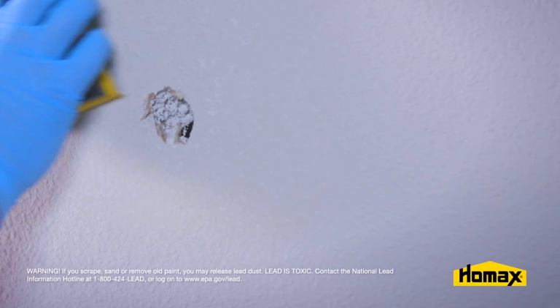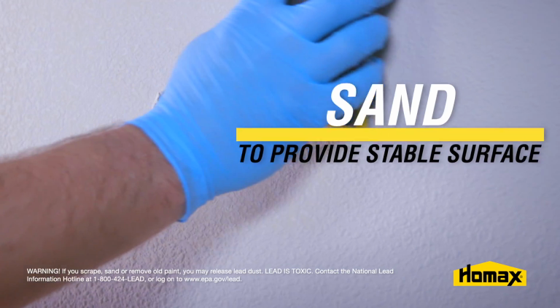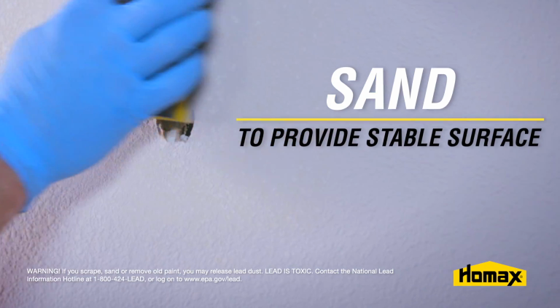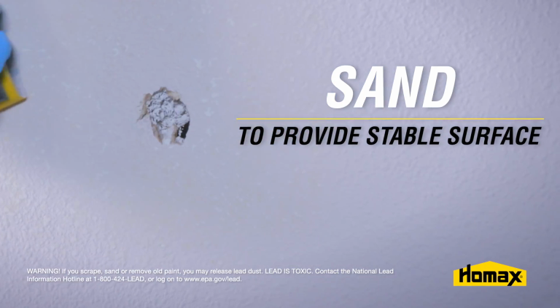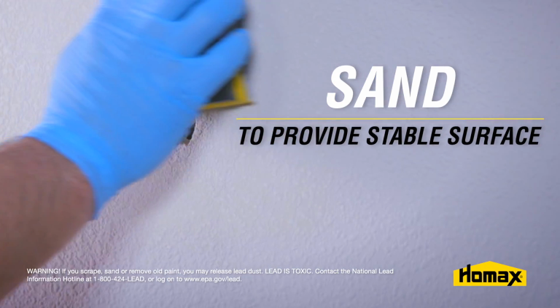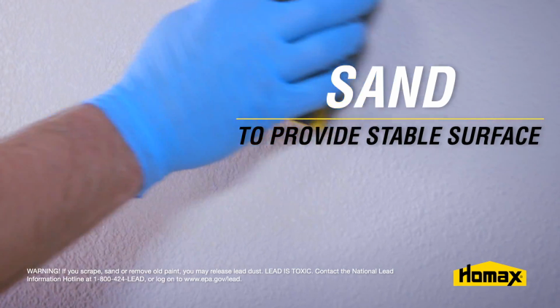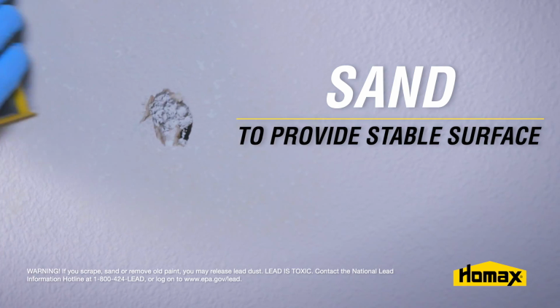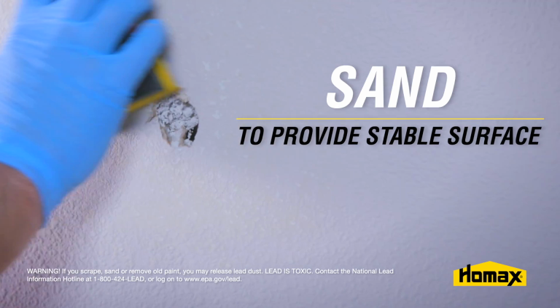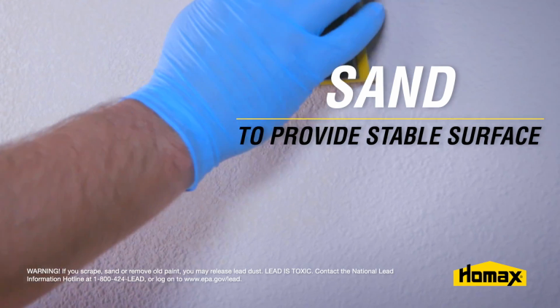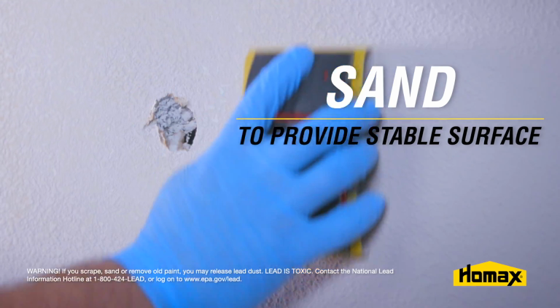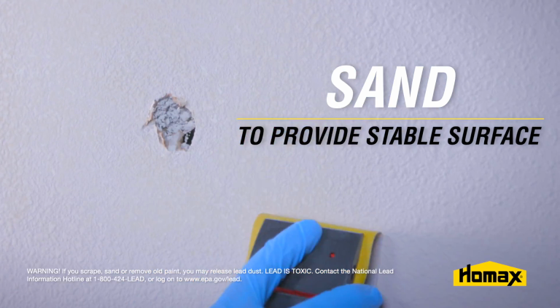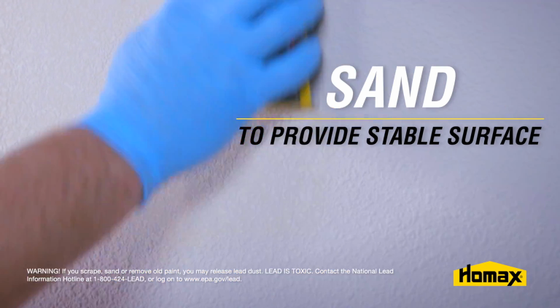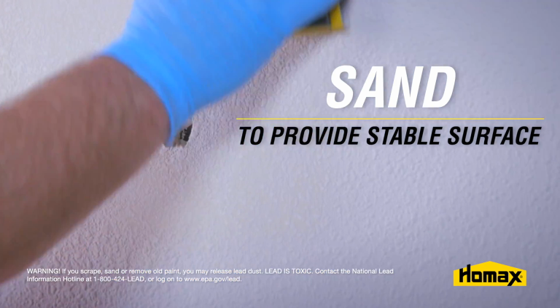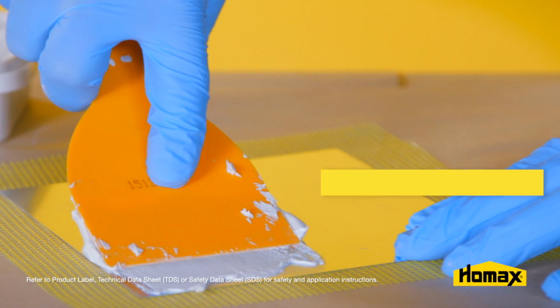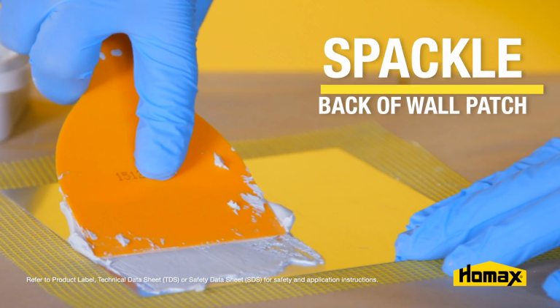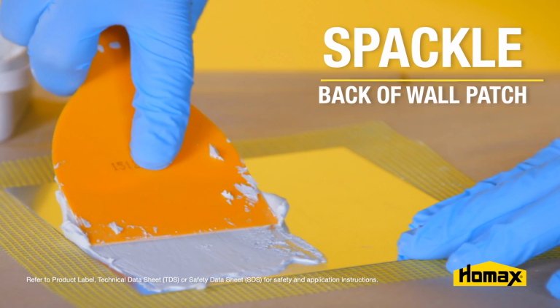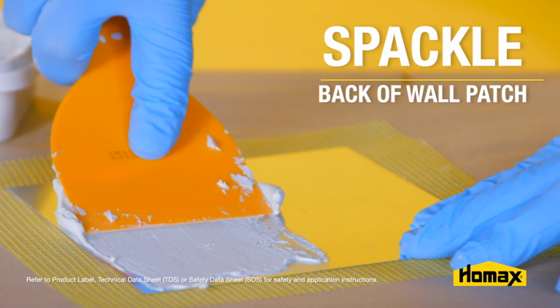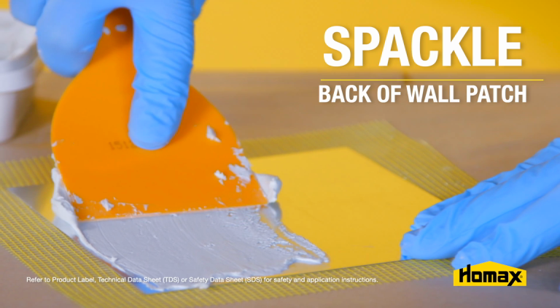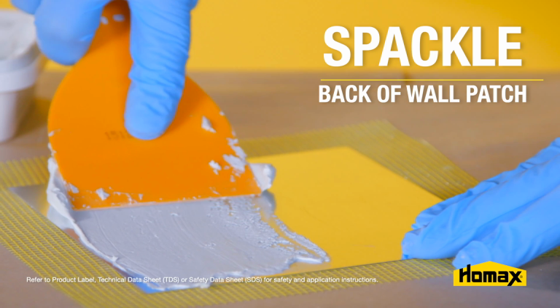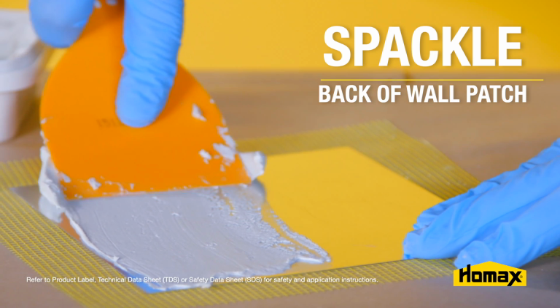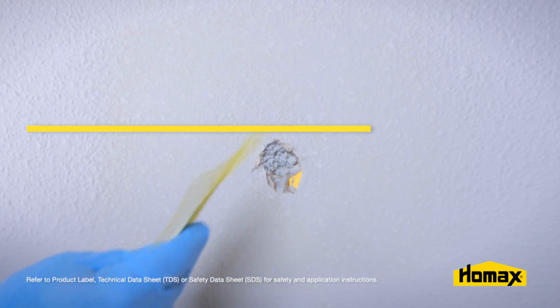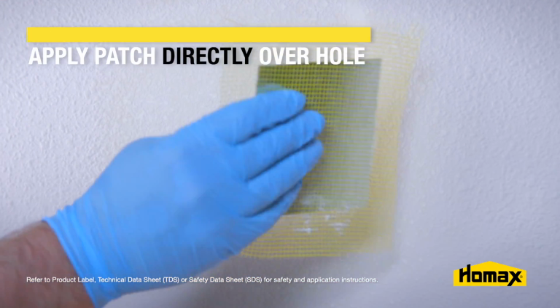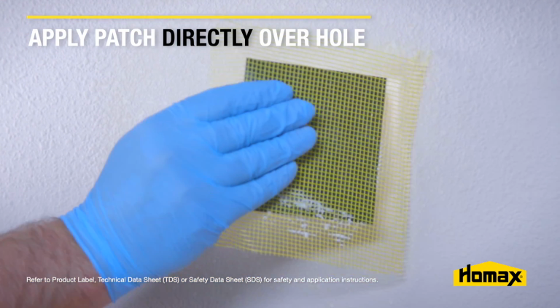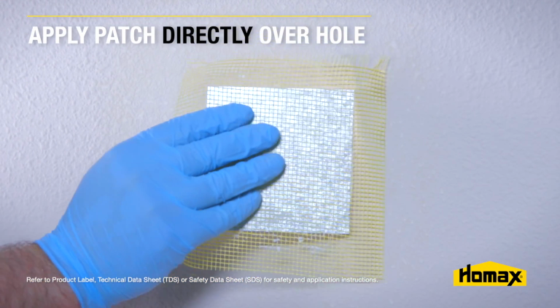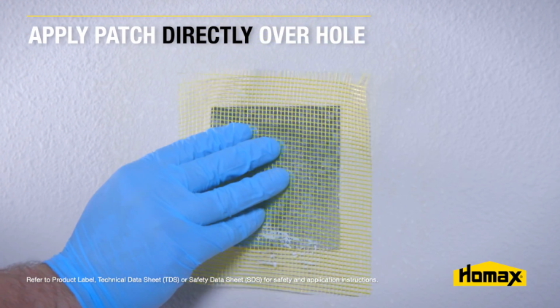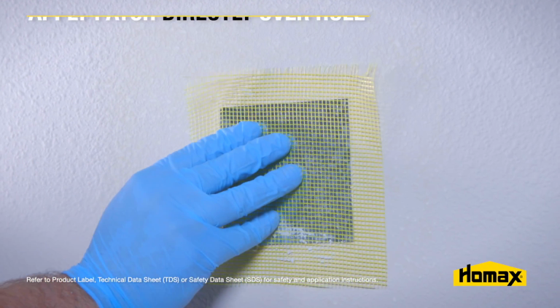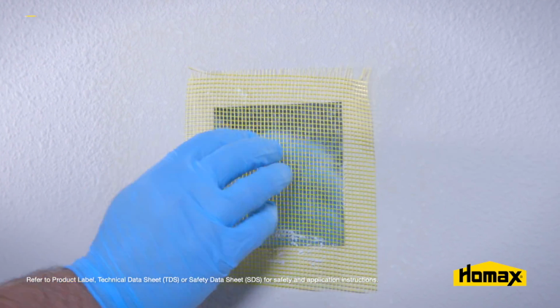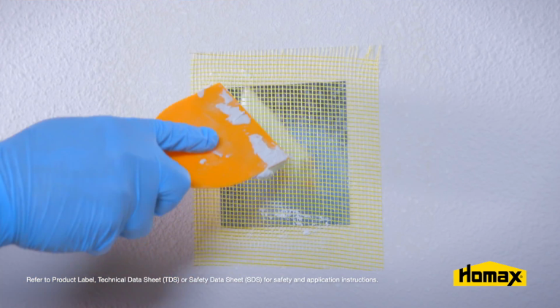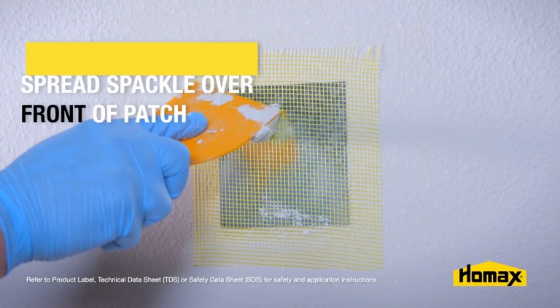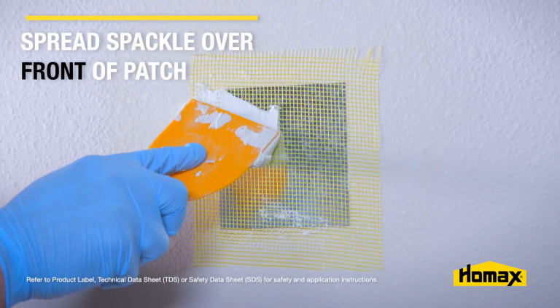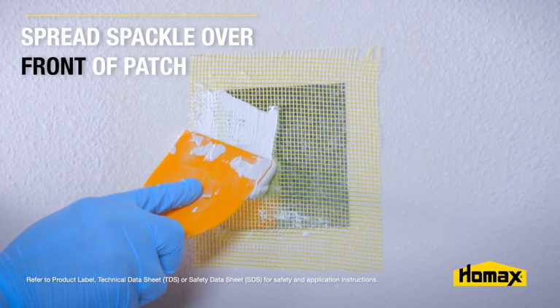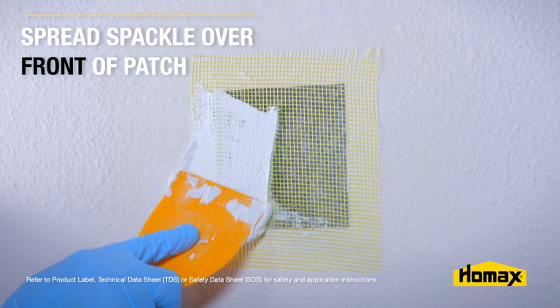Next, you want to sand the drywall around the hole to provide a stable surface for that patch to adhere to. Then you want to spackle the back of that wall patch. After that, you can apply the patch directly over the hole, then spread spackle over the front of the patch.